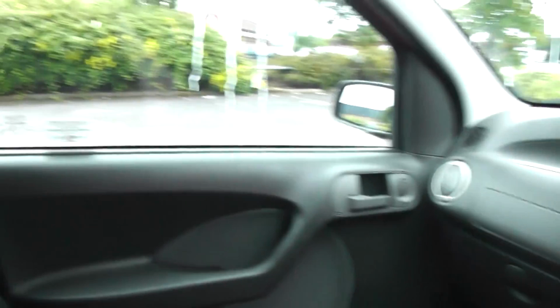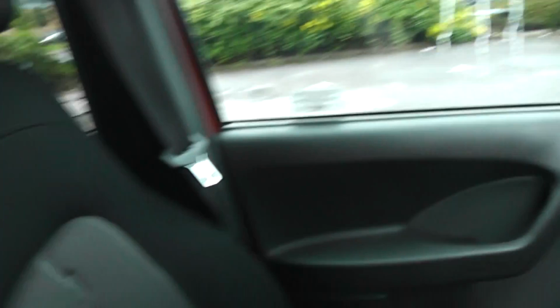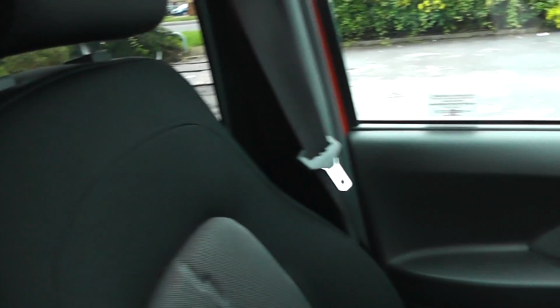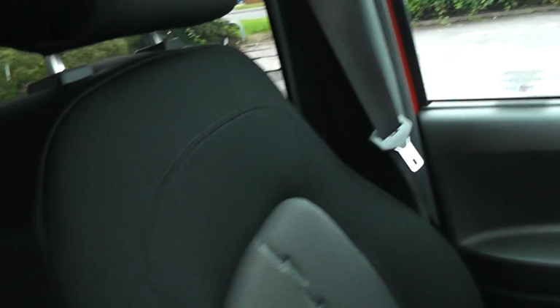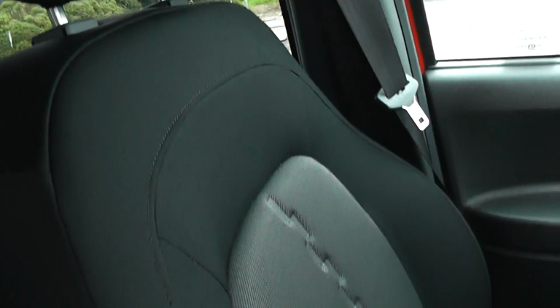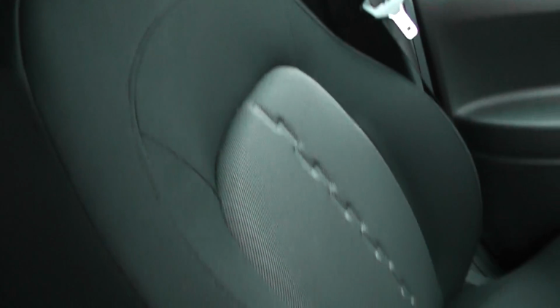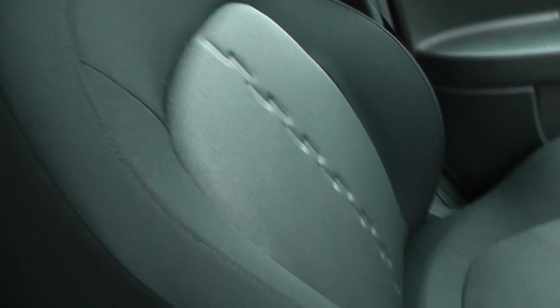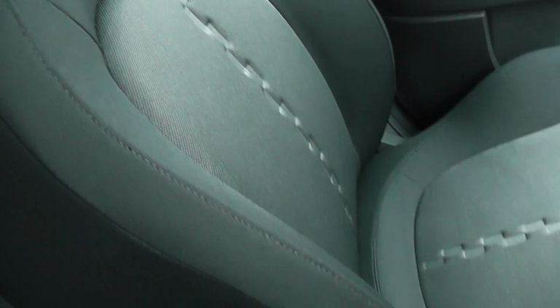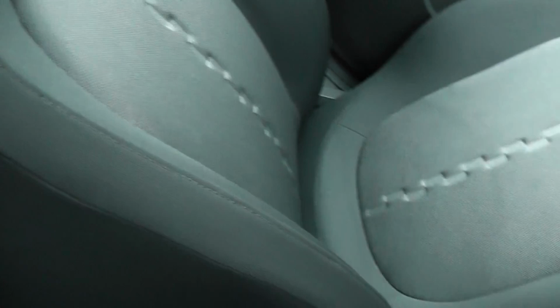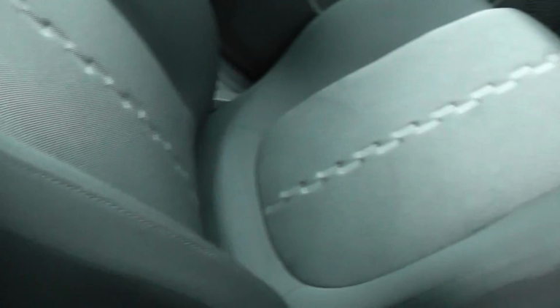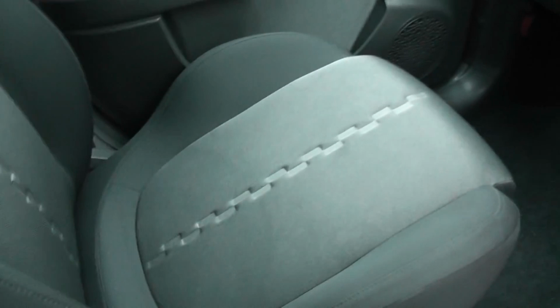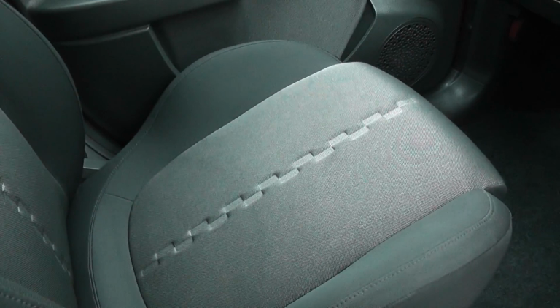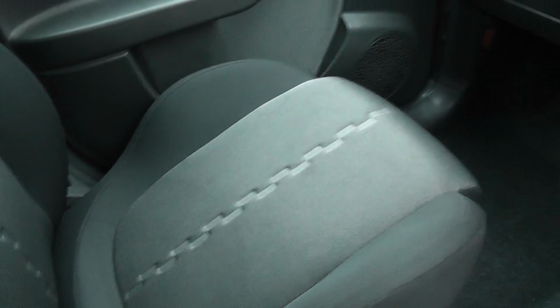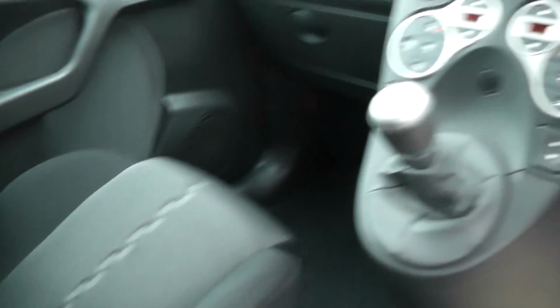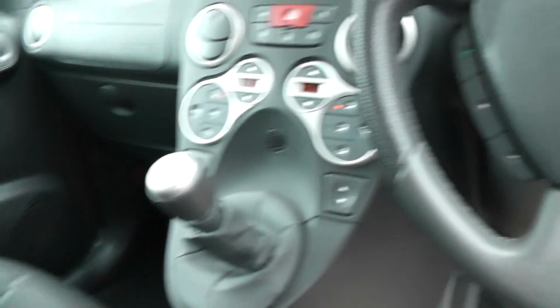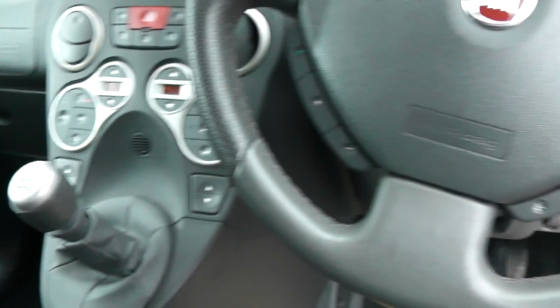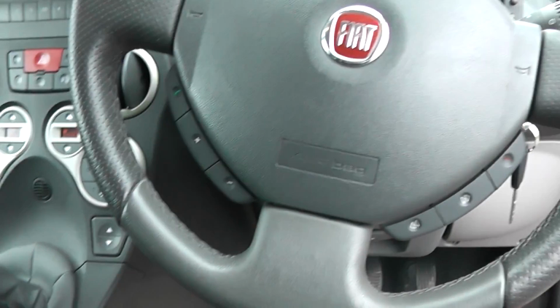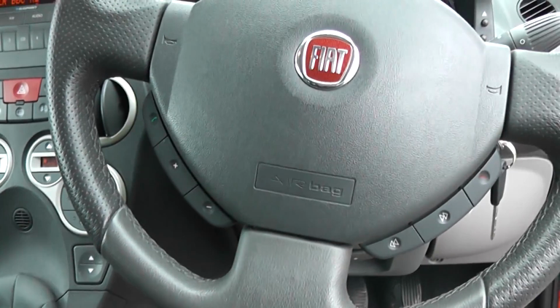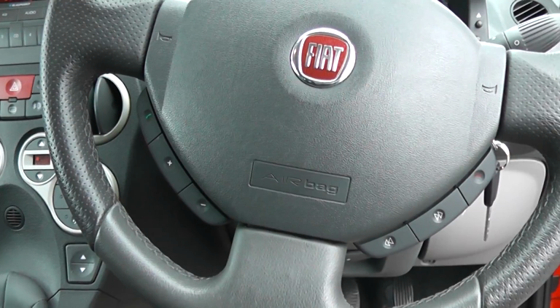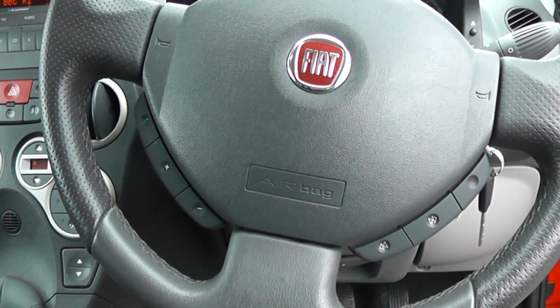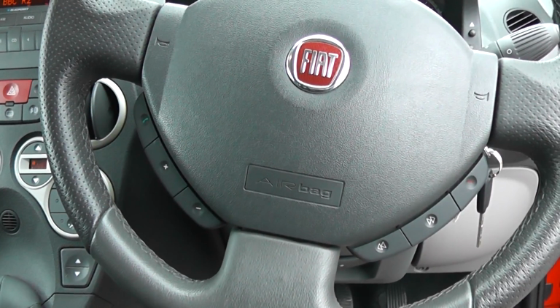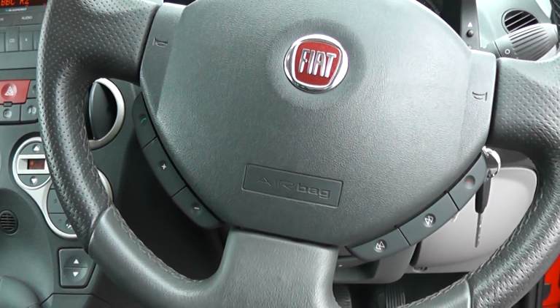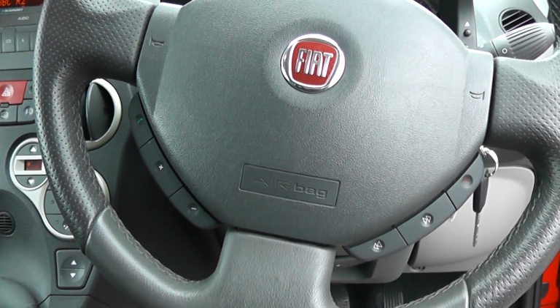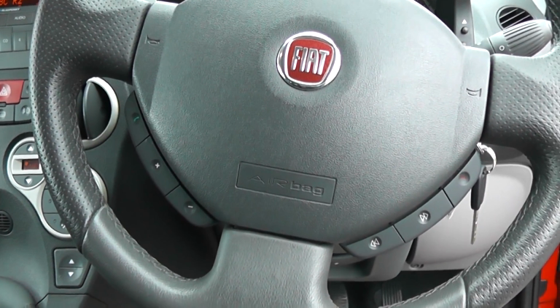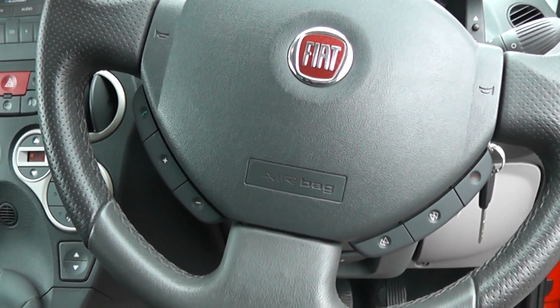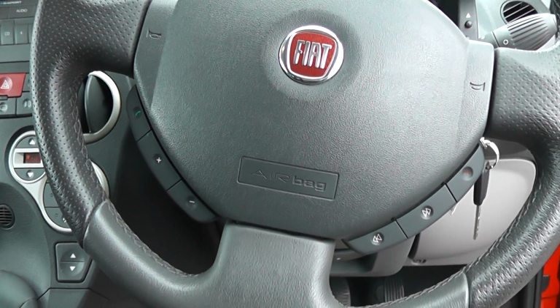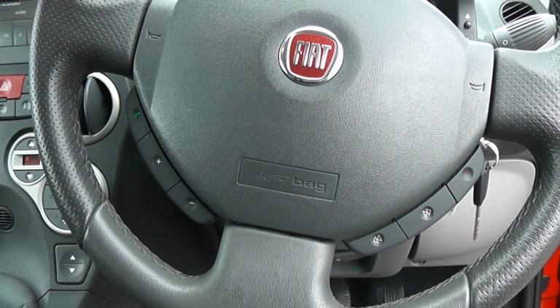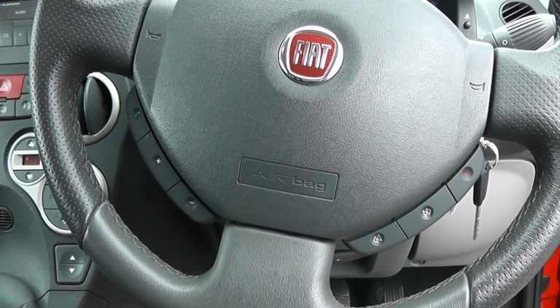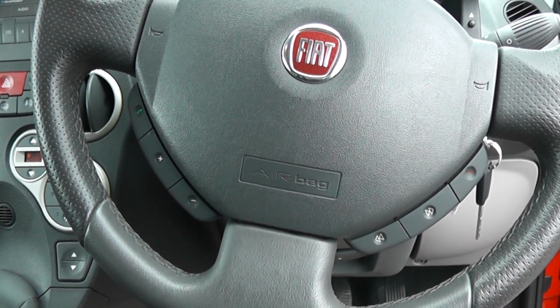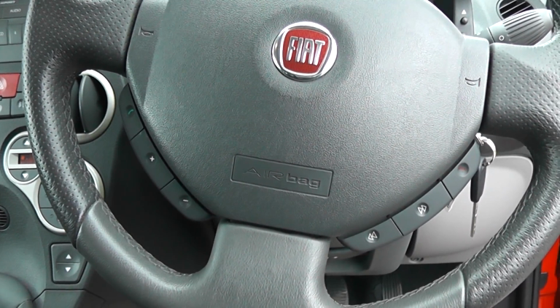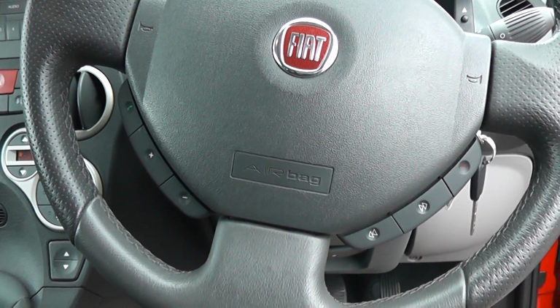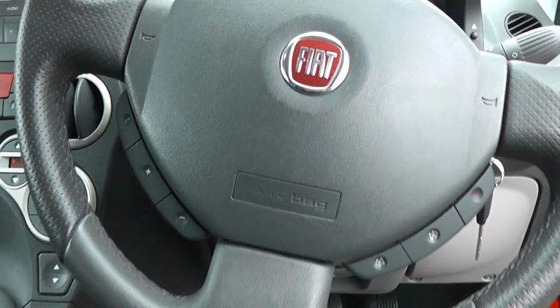The car has black and grey pattern cloth seats, also has Bluetooth controls for mobile devices on the steering wheel, and has audio controls.